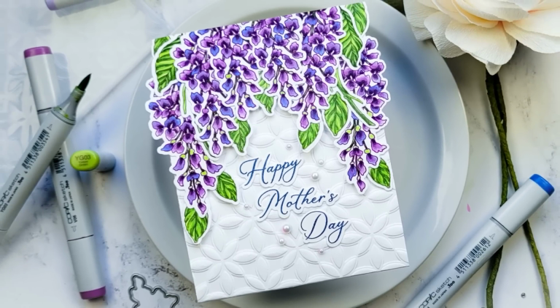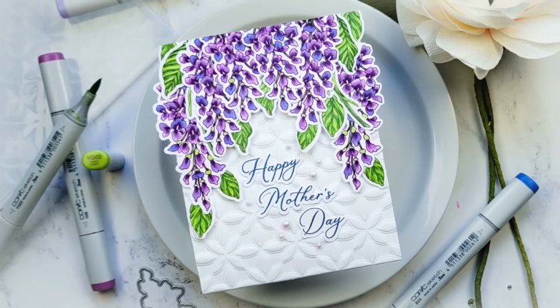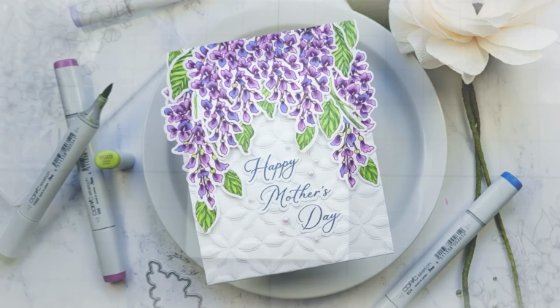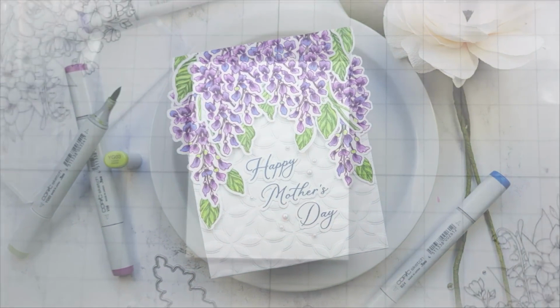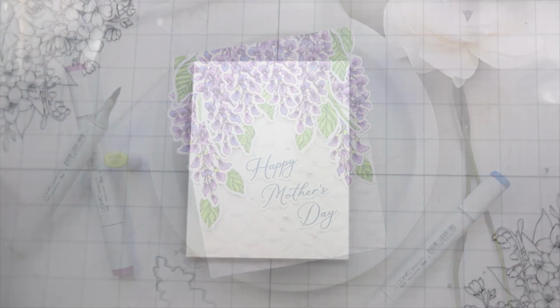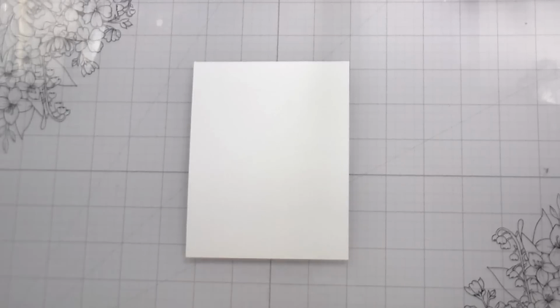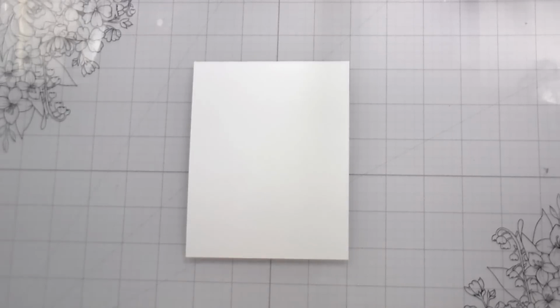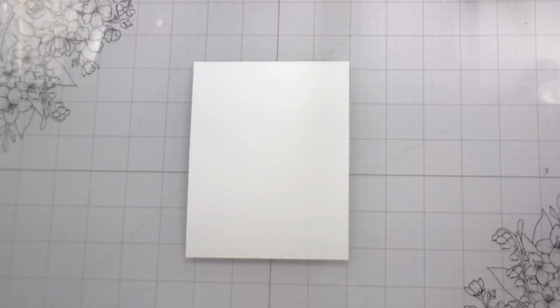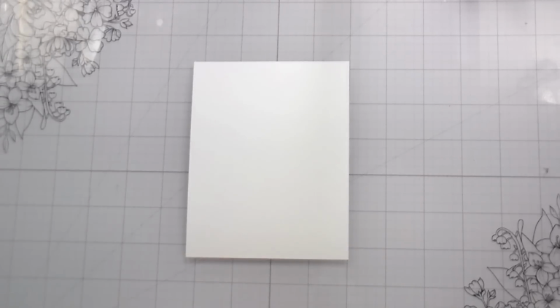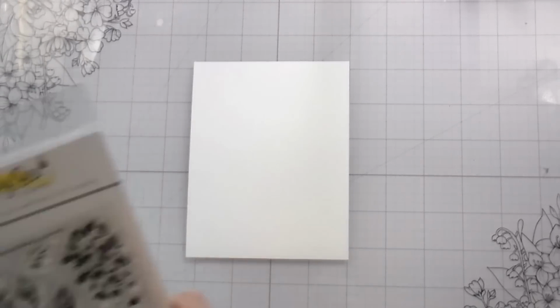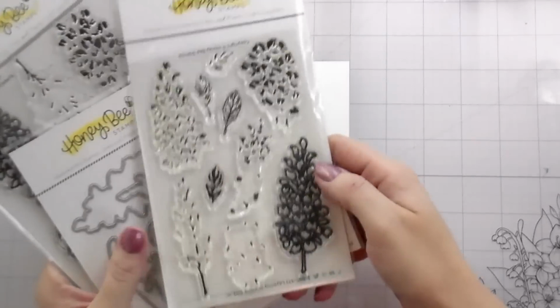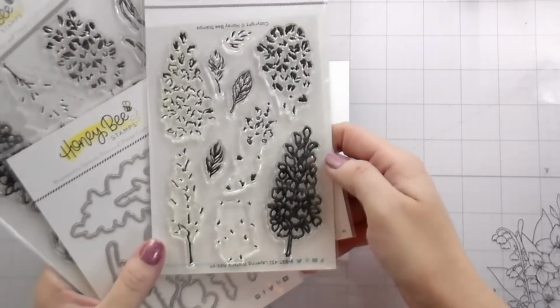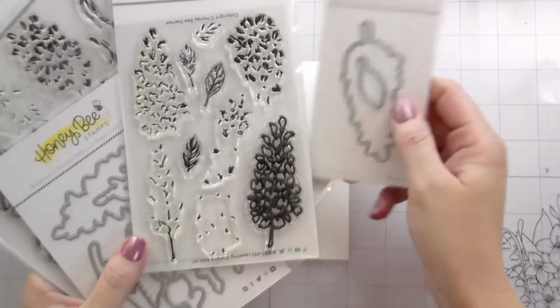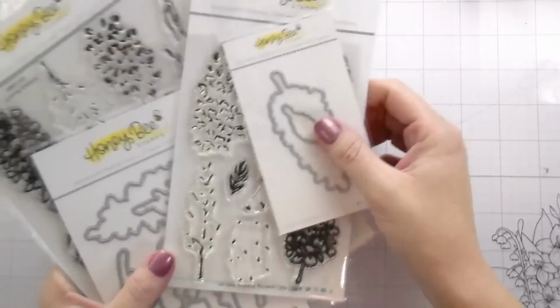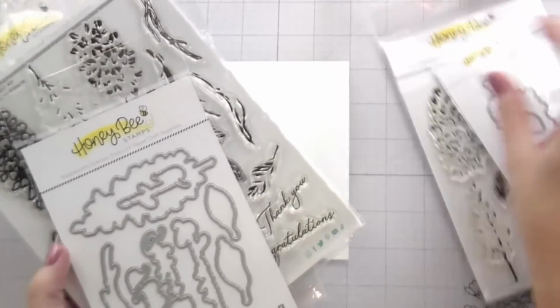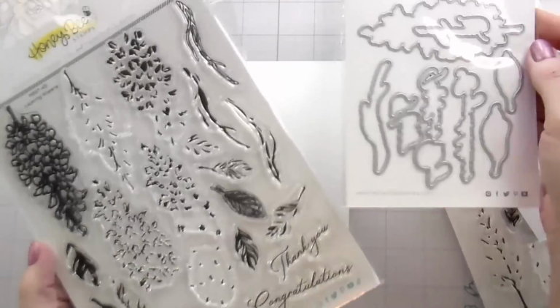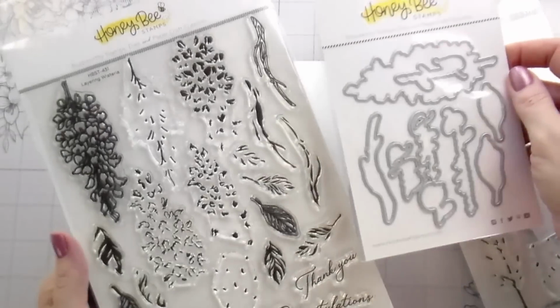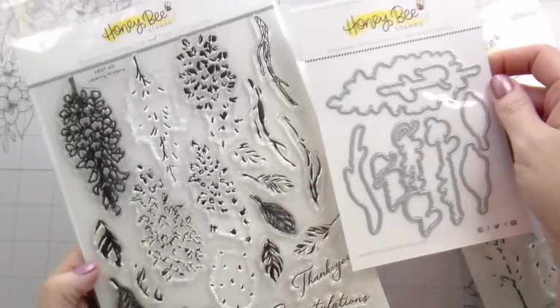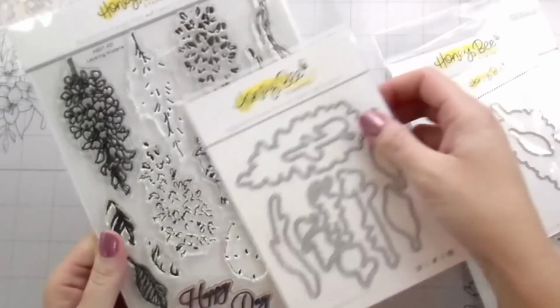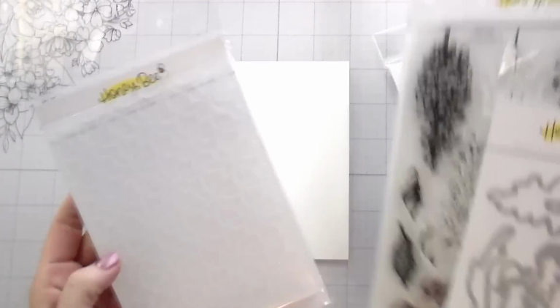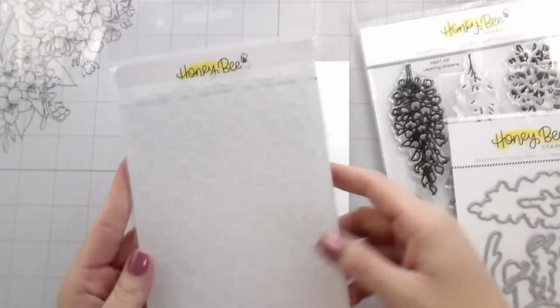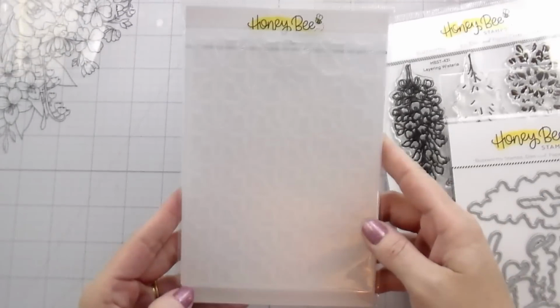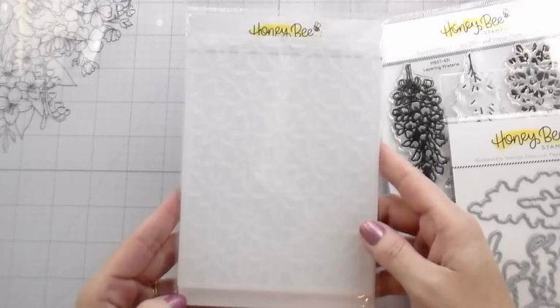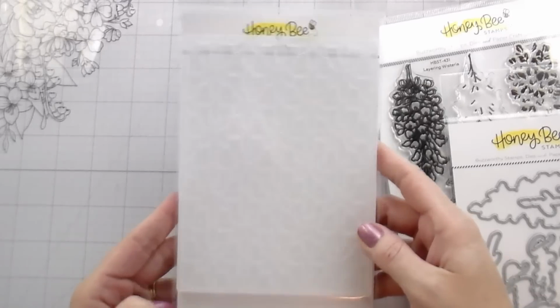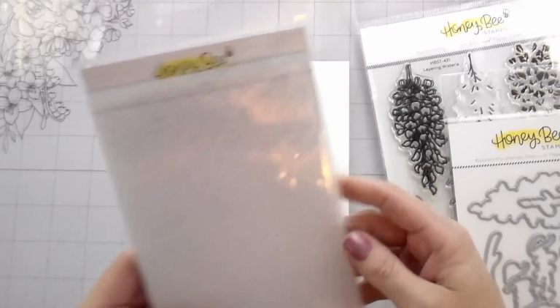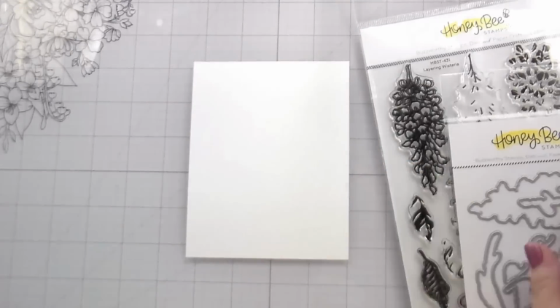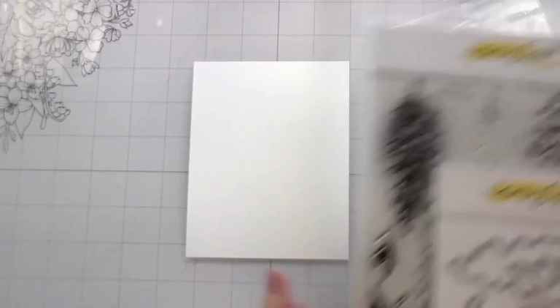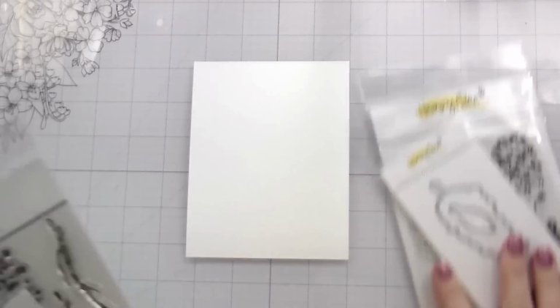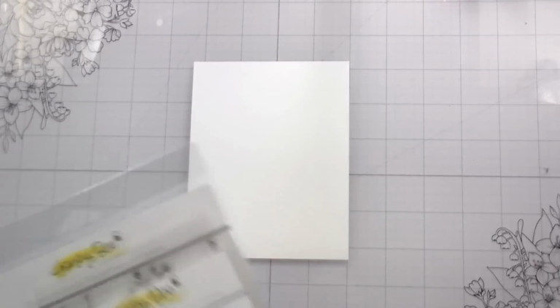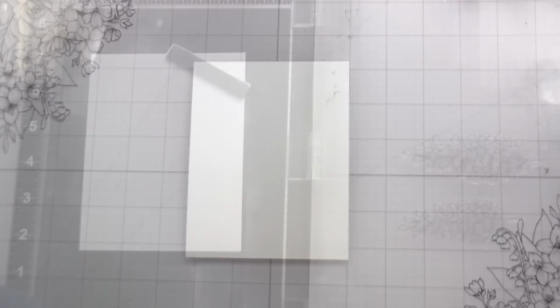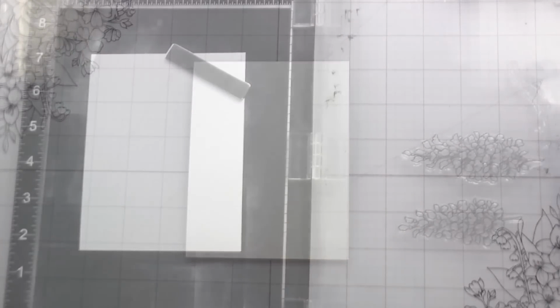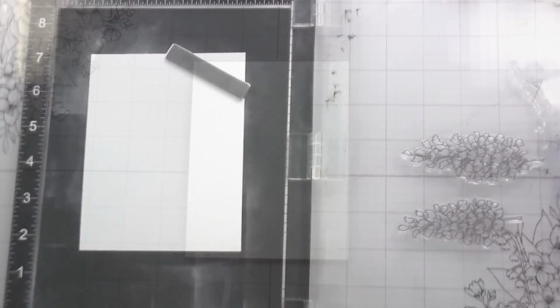Hi guys, it's Kelly here and I'm back with another video for Honey Bee Stamps. Today we are going to be making this kind of fun arch tri-fold card. I am using the Layering Wisteria, the Layering Wisteria add-on, and the Kaleidoscope 3D embossing folder.